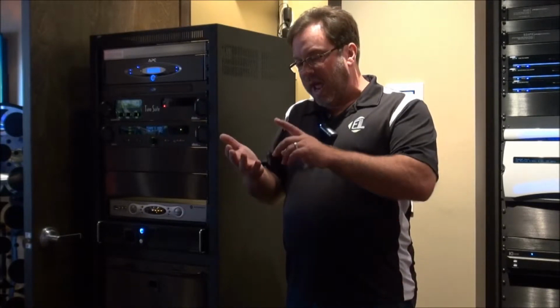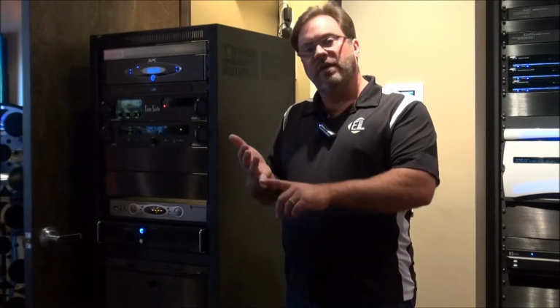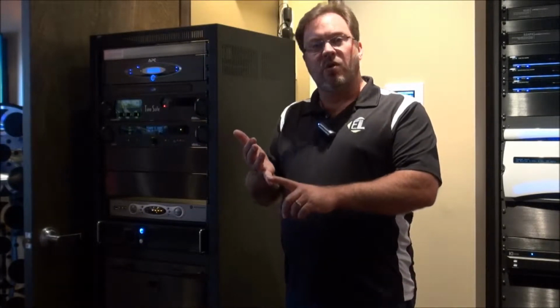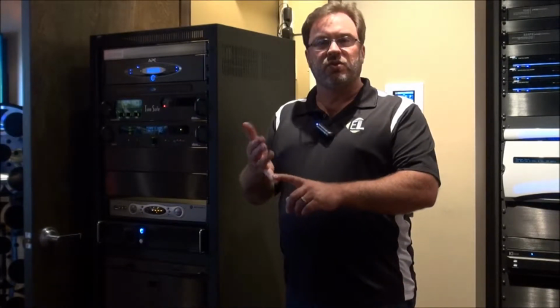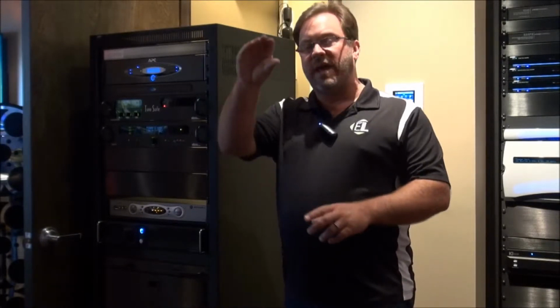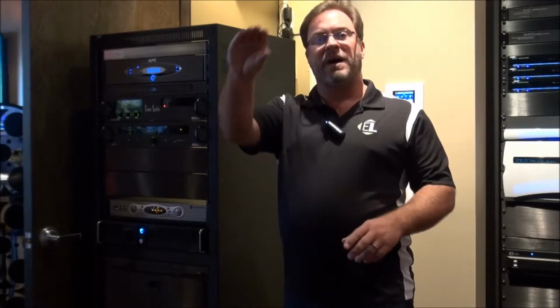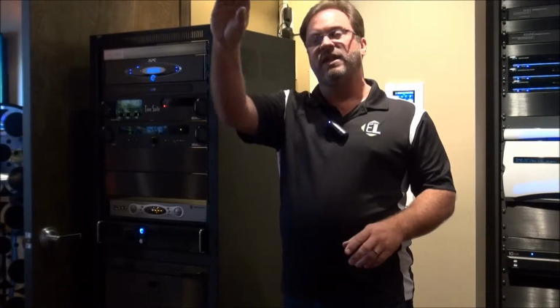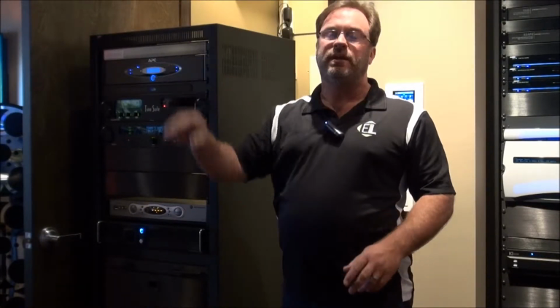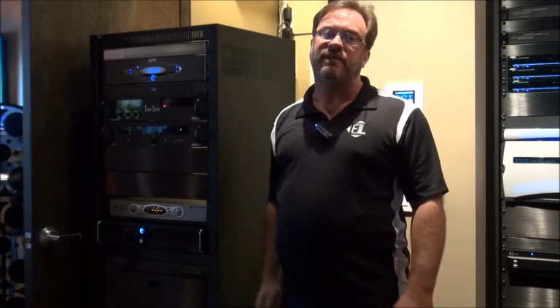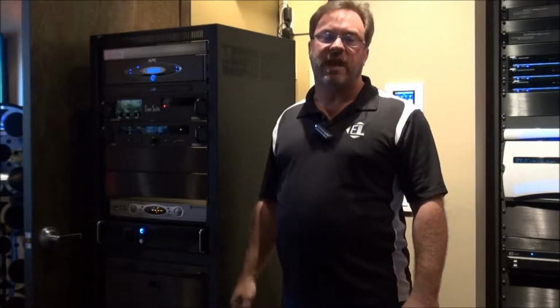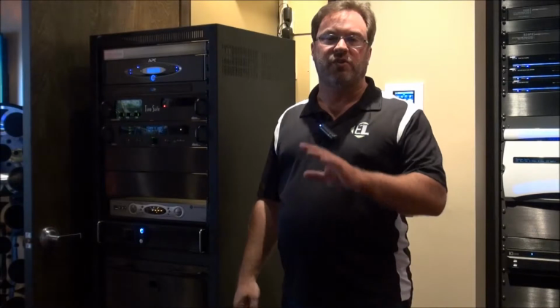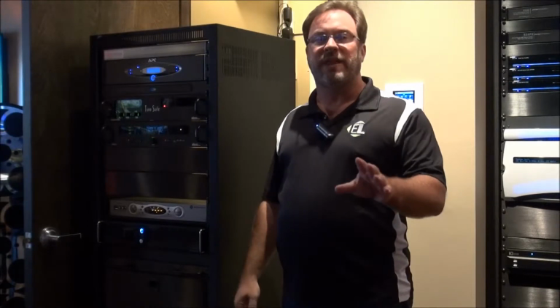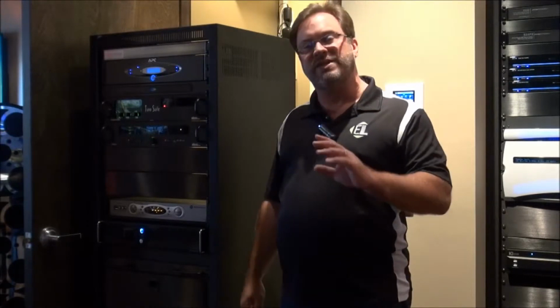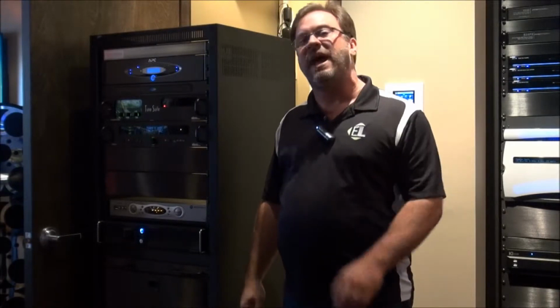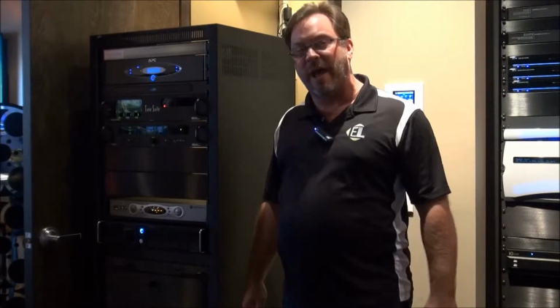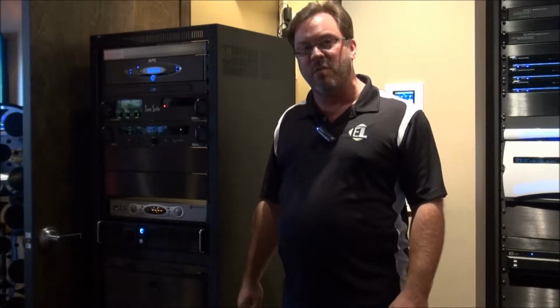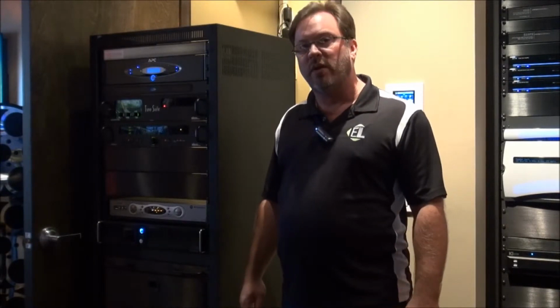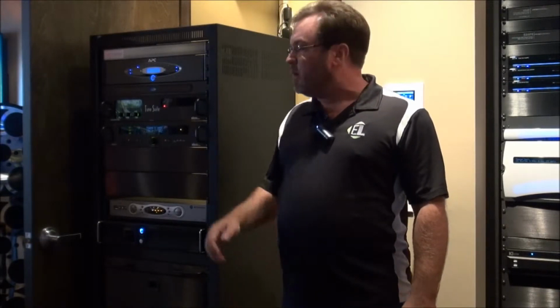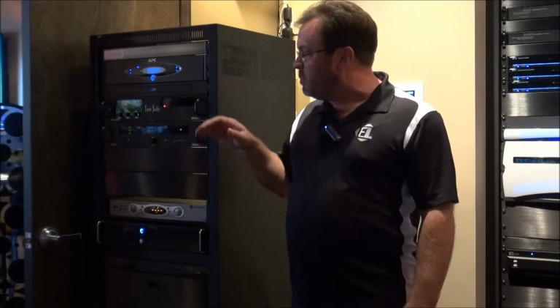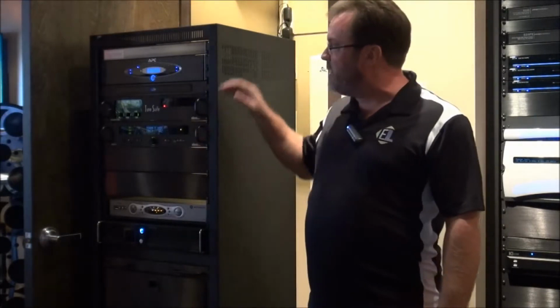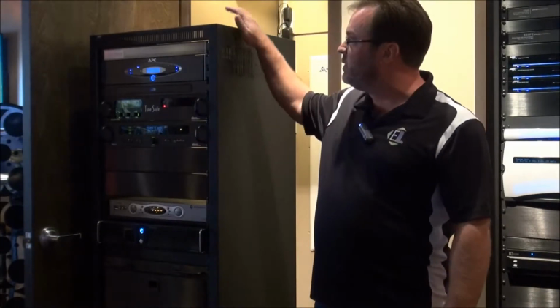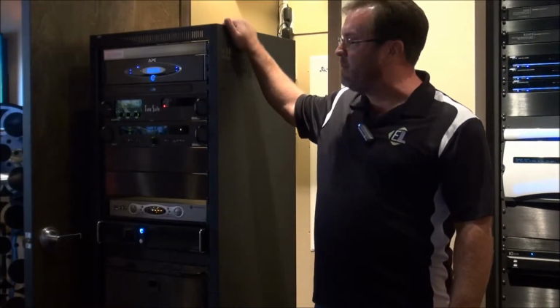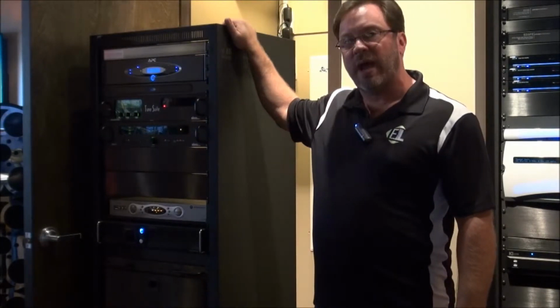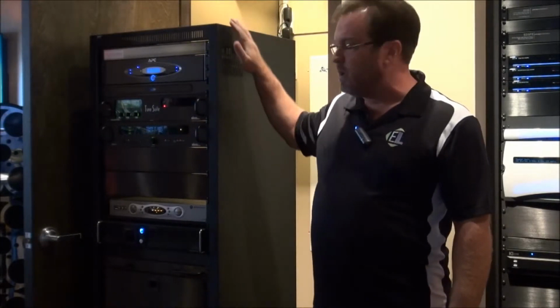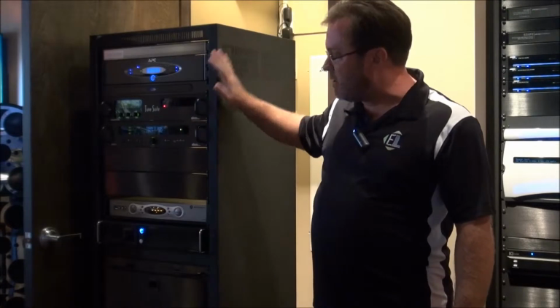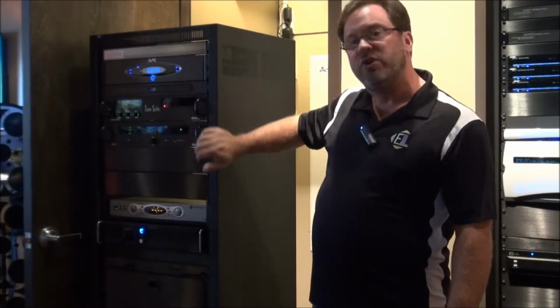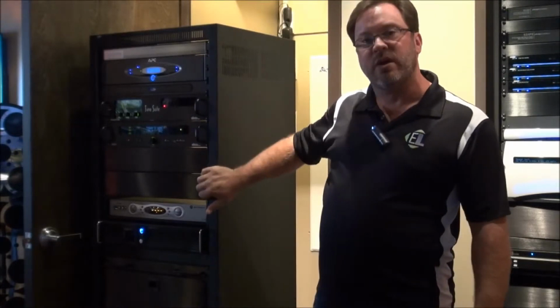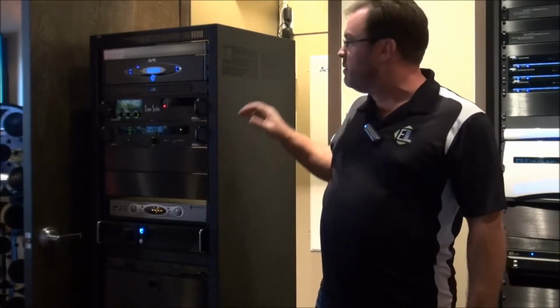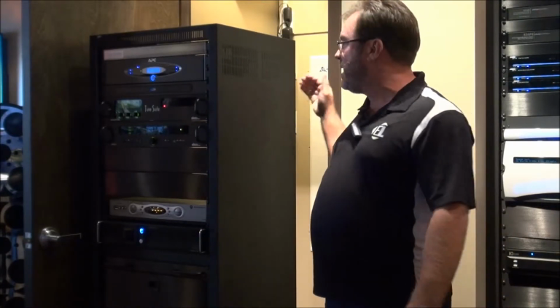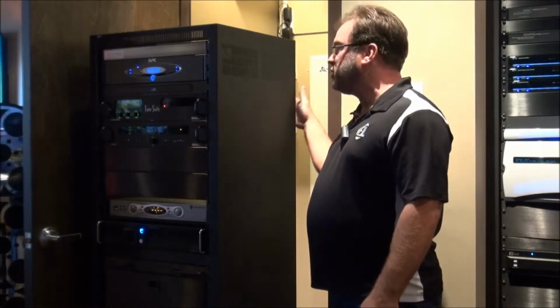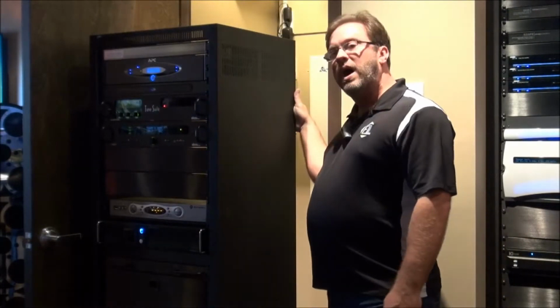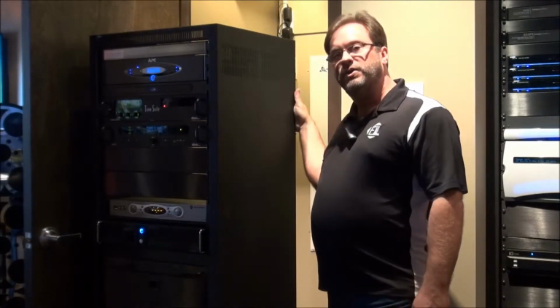Having an old-school cable box at every TV location throughout the house doesn't have to happen anymore. You bring them into an equipment rack, house all your gear, and manage all your wires.